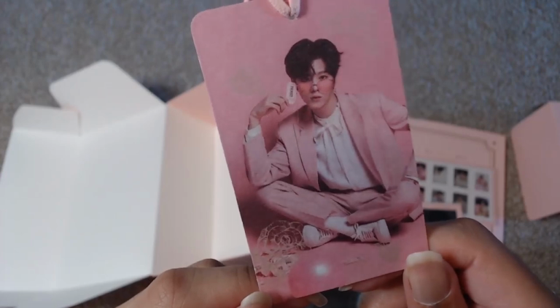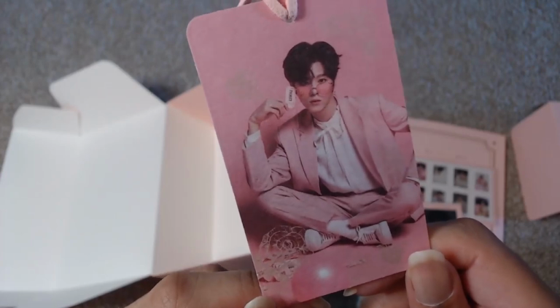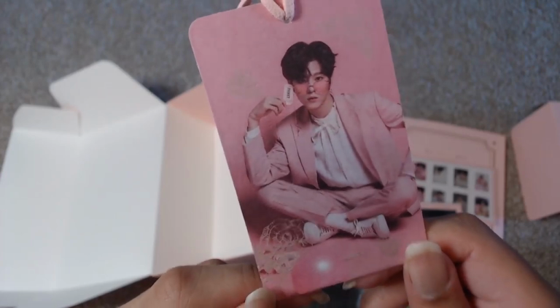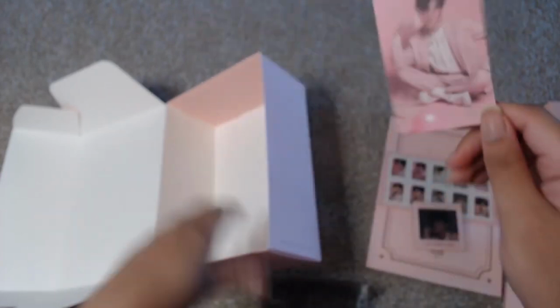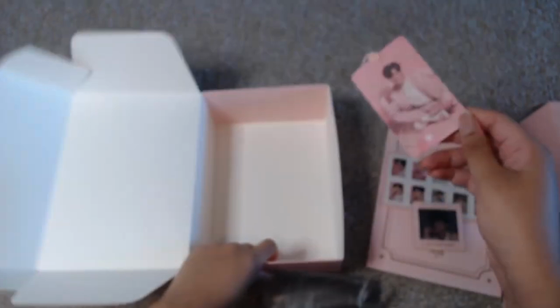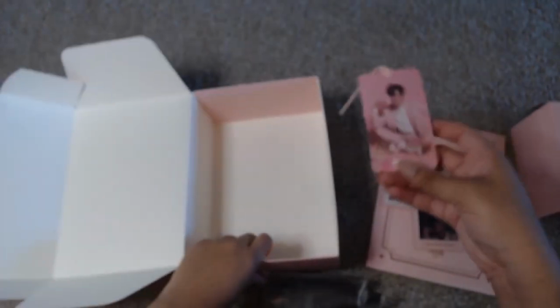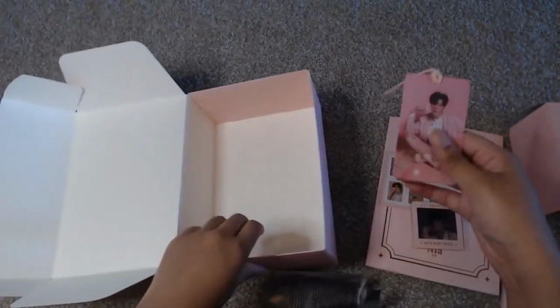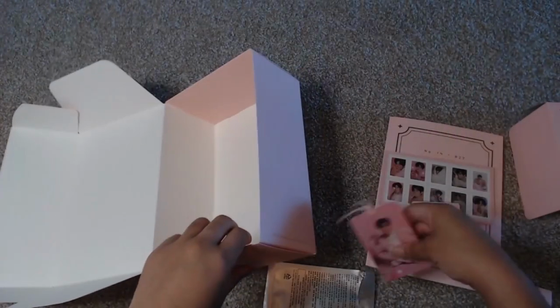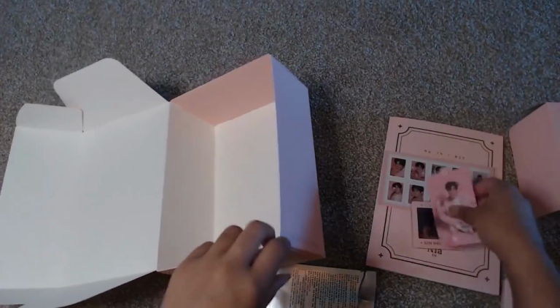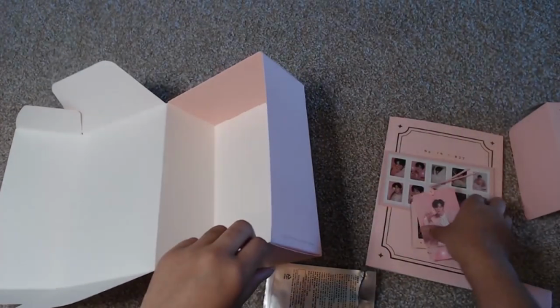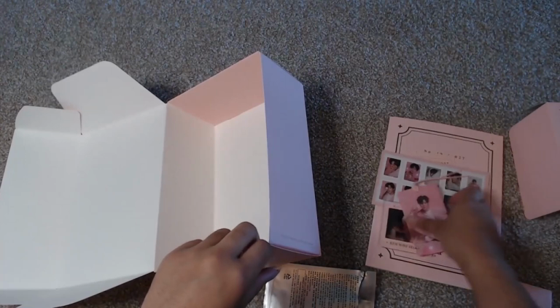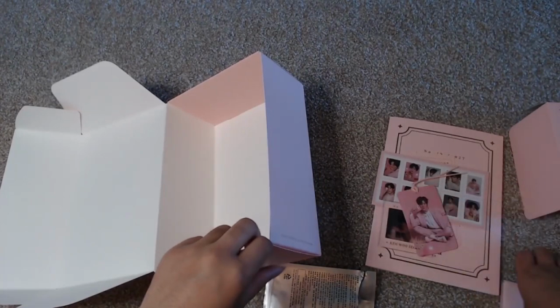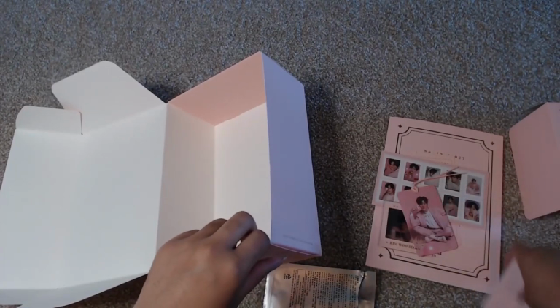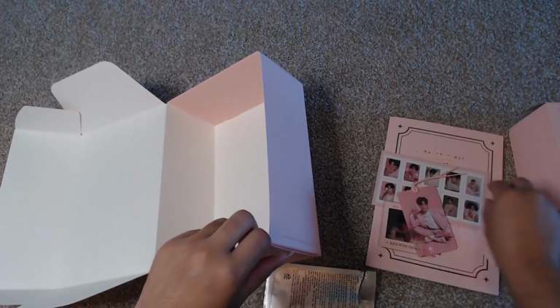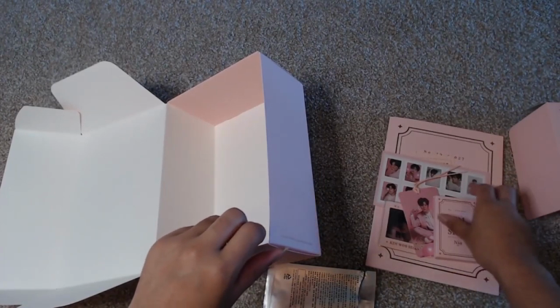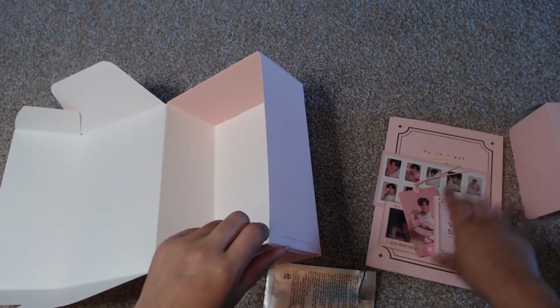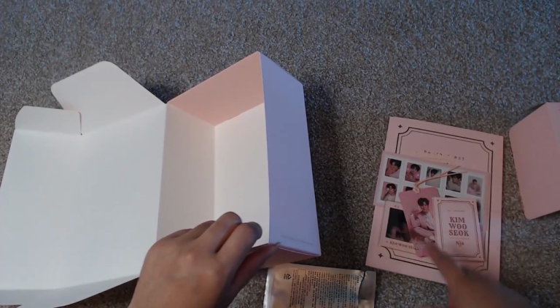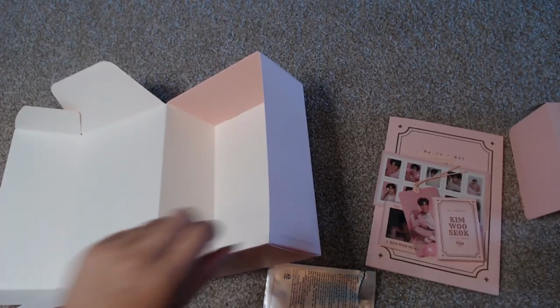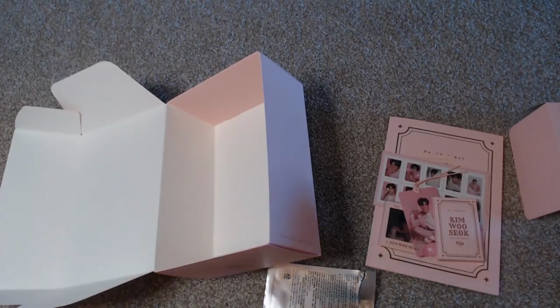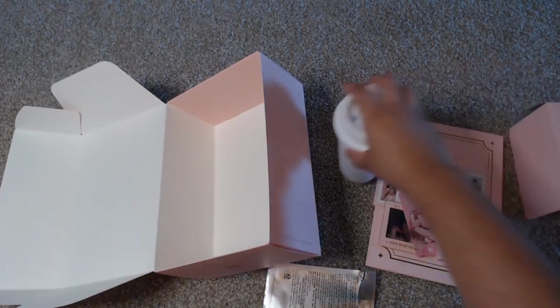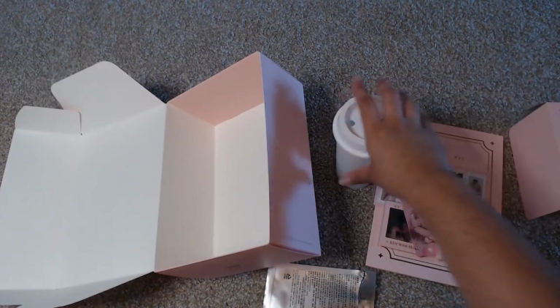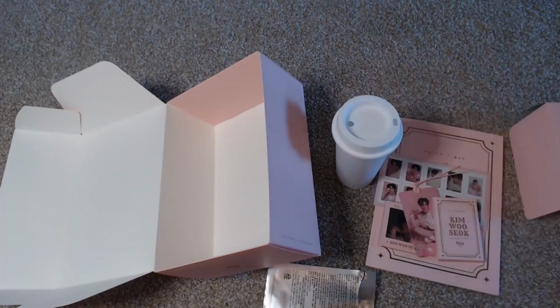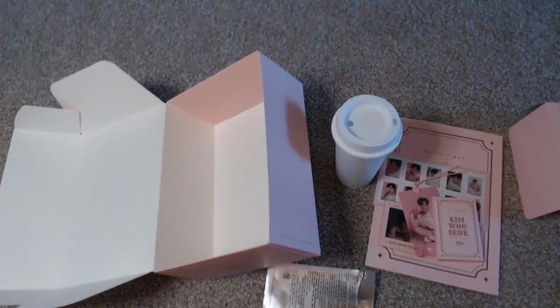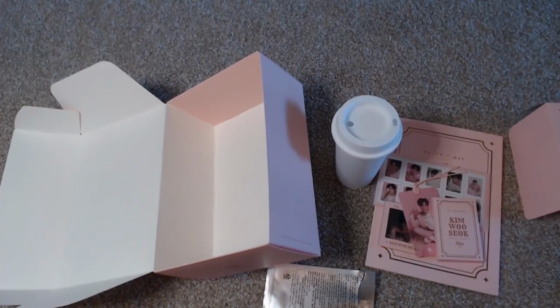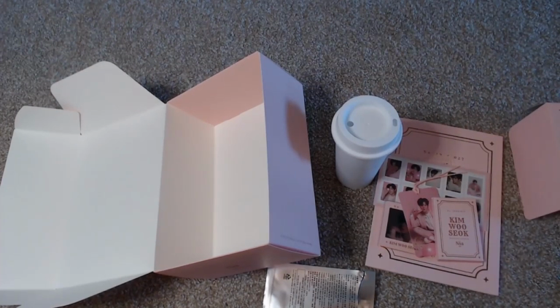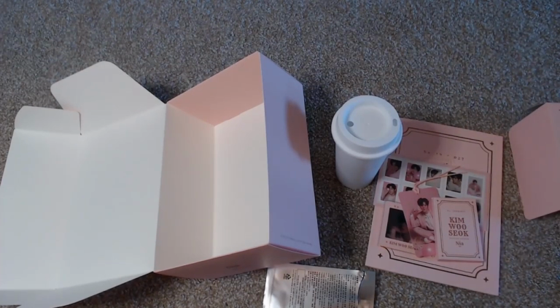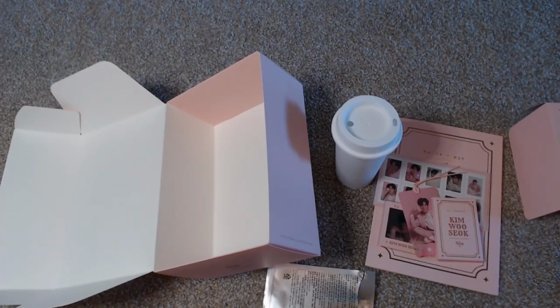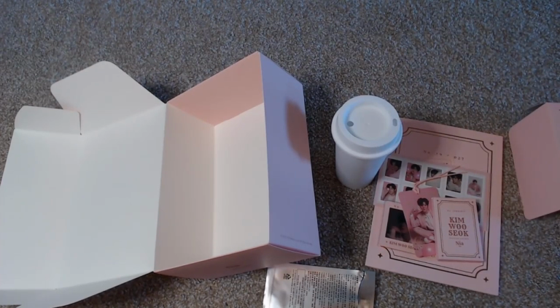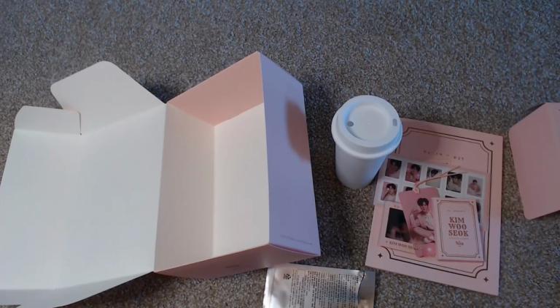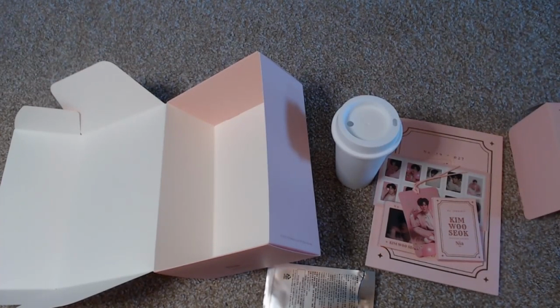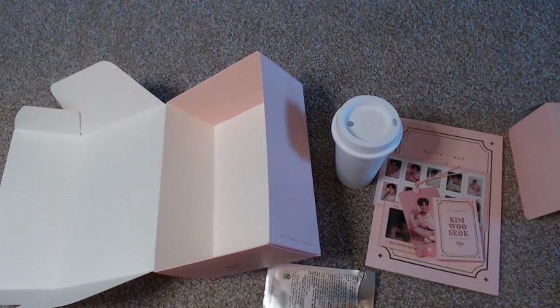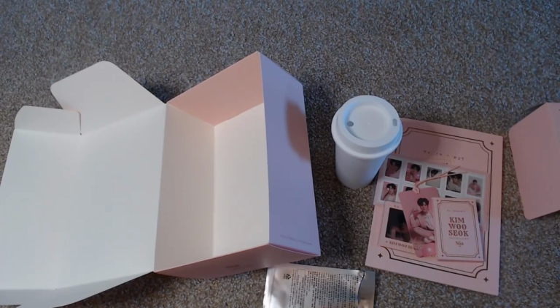But yeah, that is the fan kit and I quite like it. There is a good amount of stuff in here so it is worth it. If you guys liked this video please make sure you like it, and if you want to see more videos from me make sure that you subscribe.